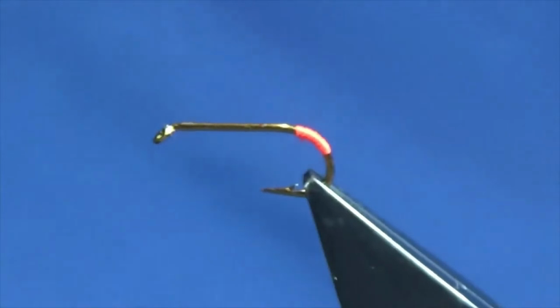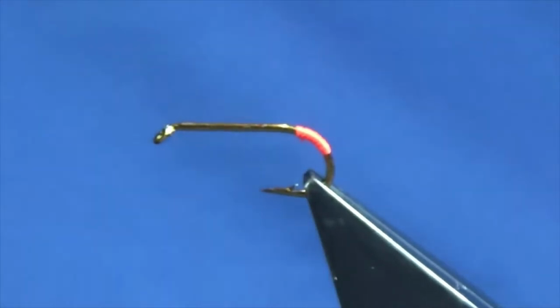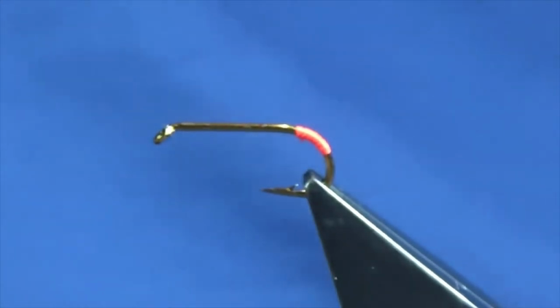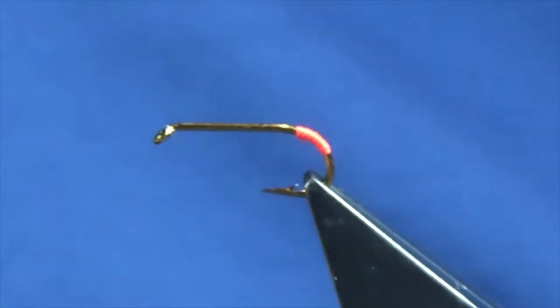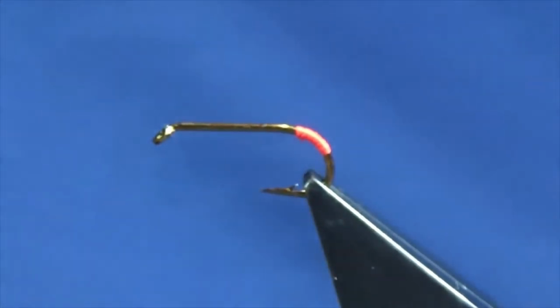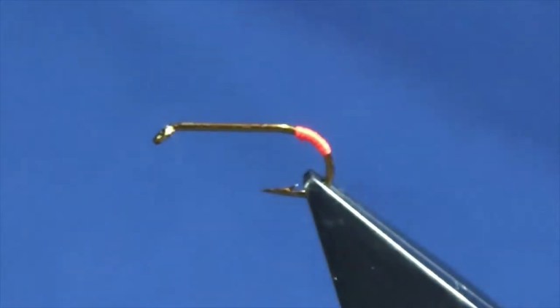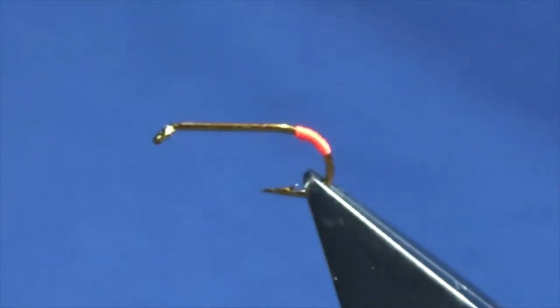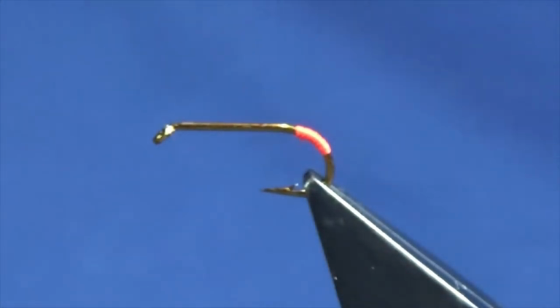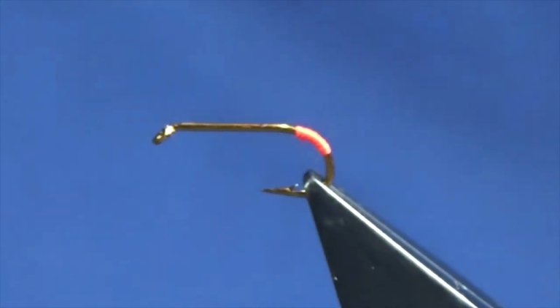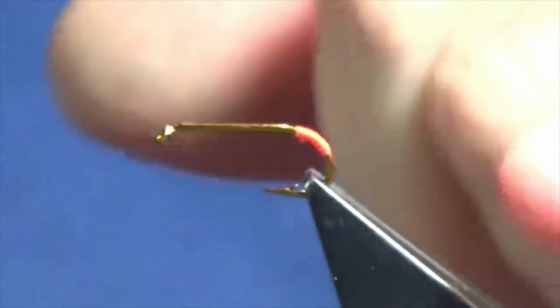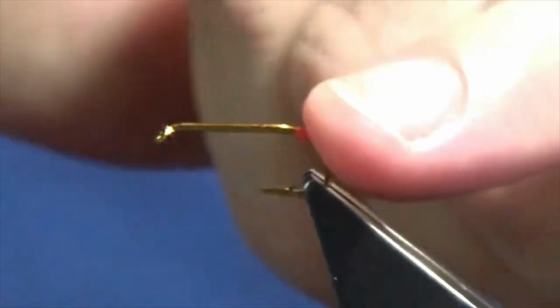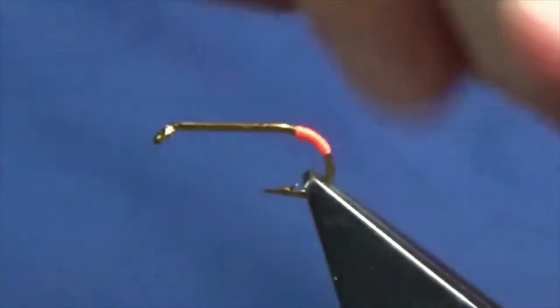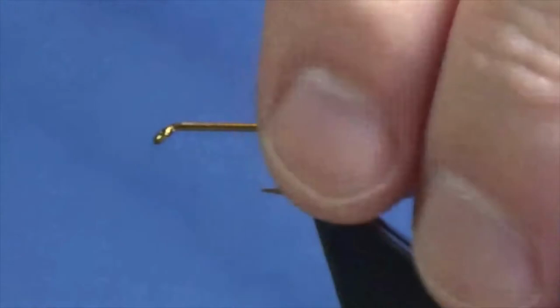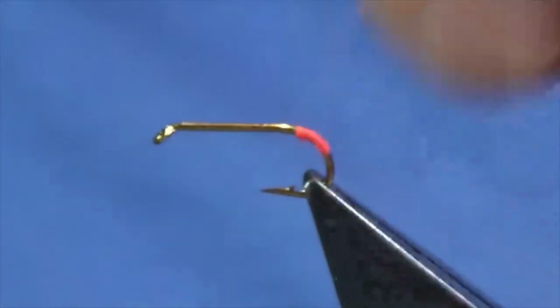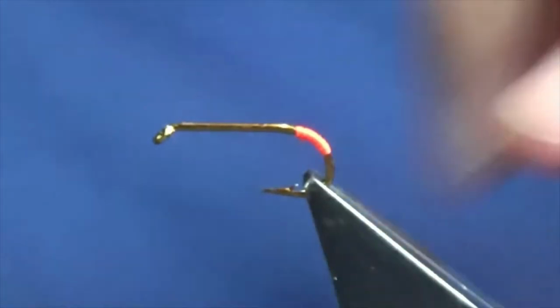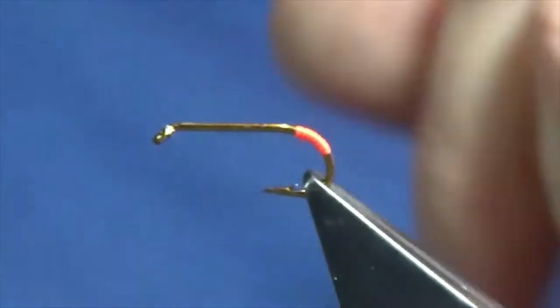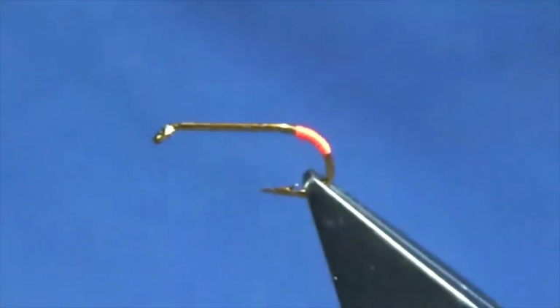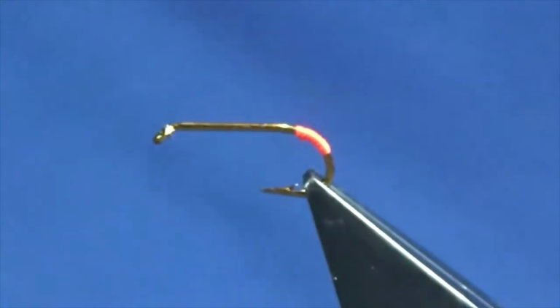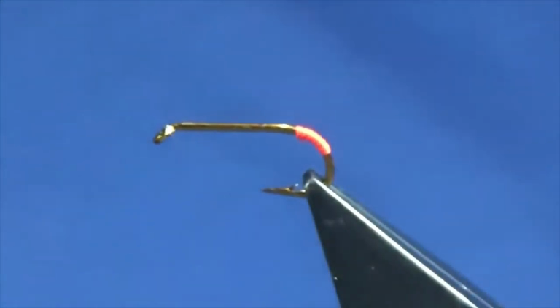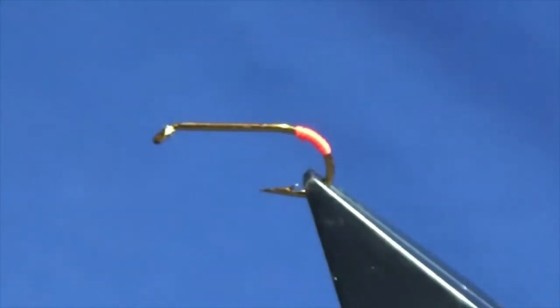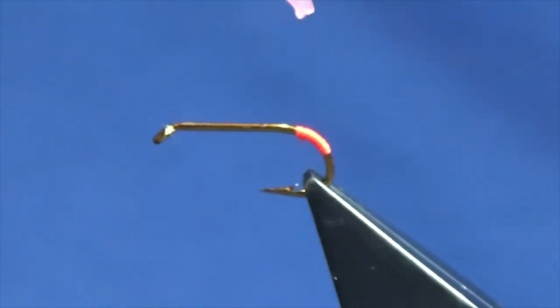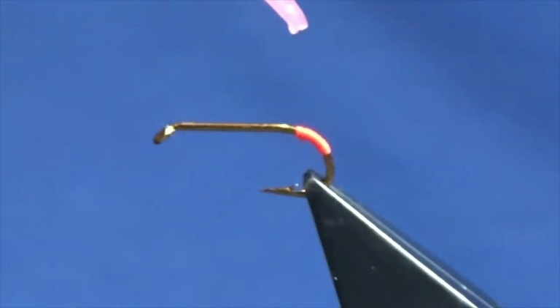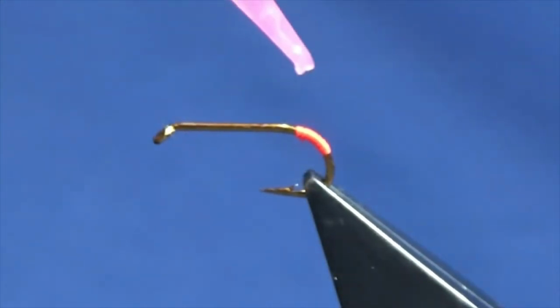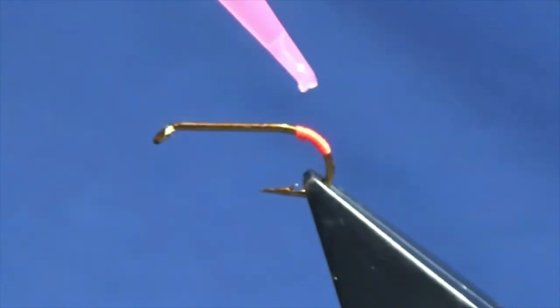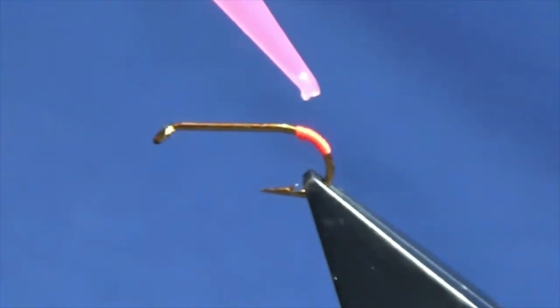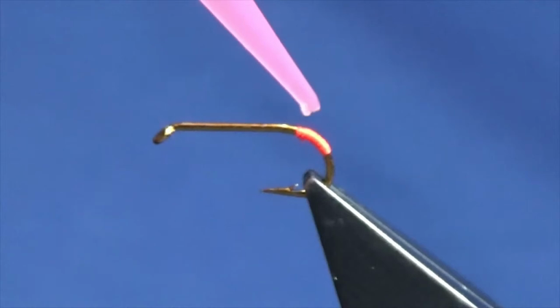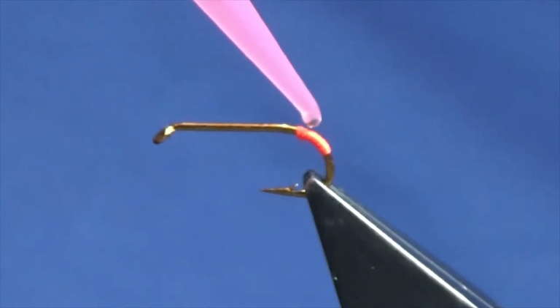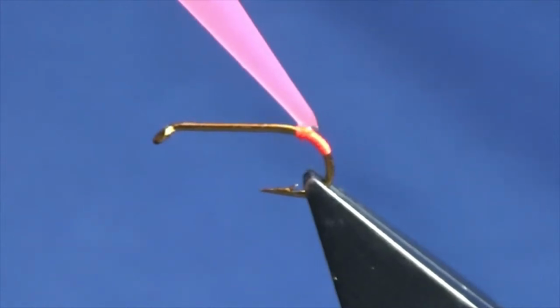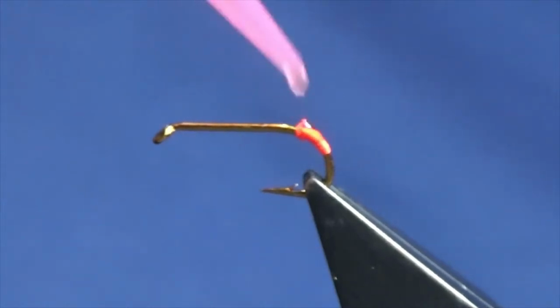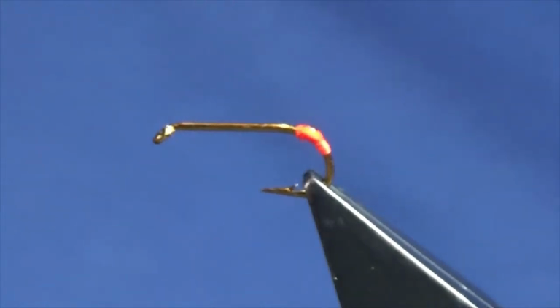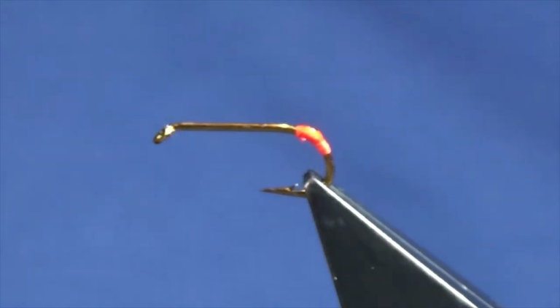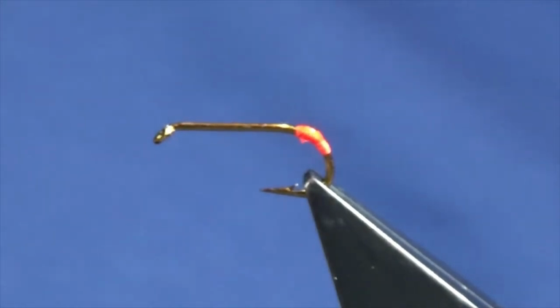Now we've got to protect this at the back. You can do up a half hitch or so on the tags - you can superglue and varnish them. But just for speed here, I'm just going to use some UV resin.